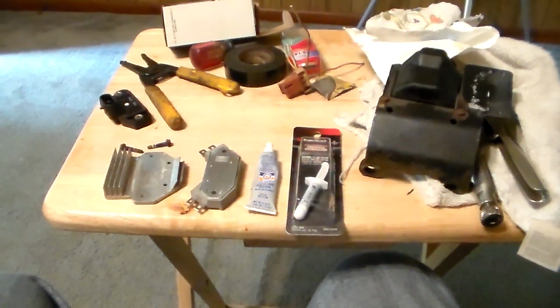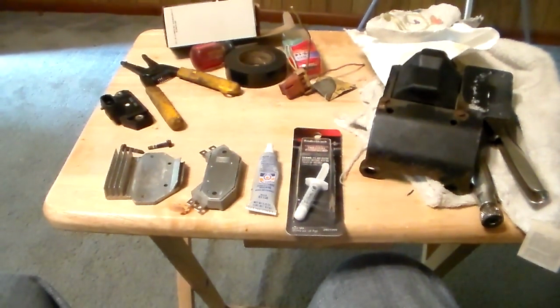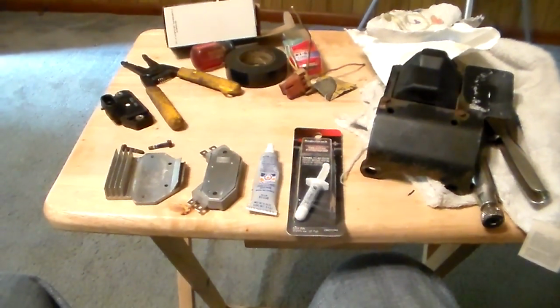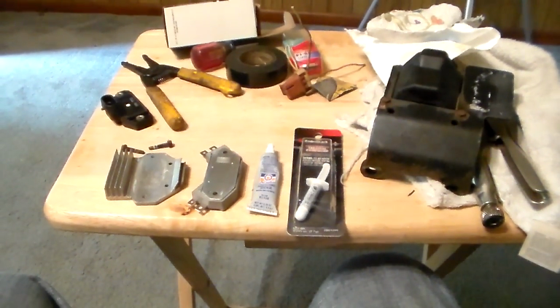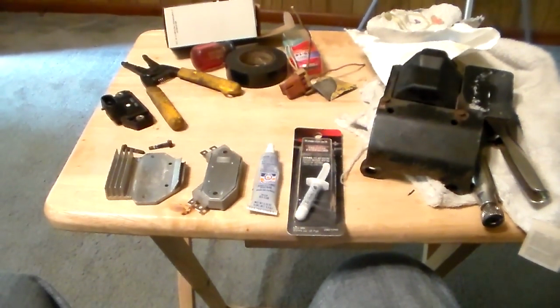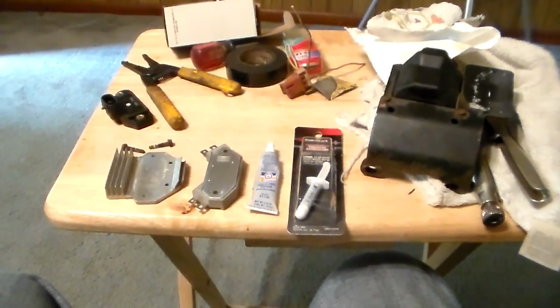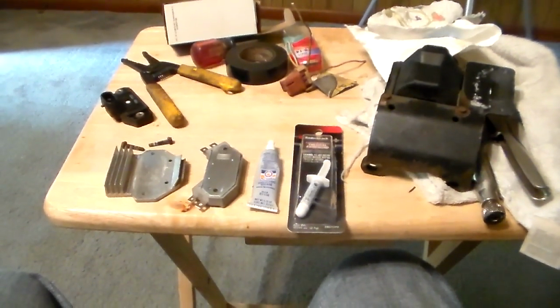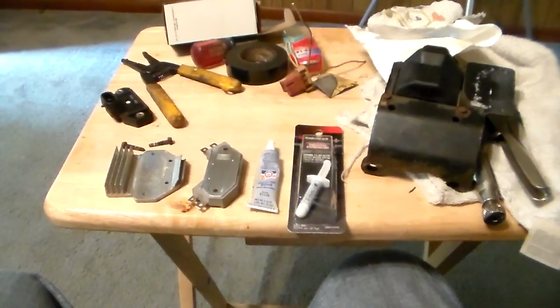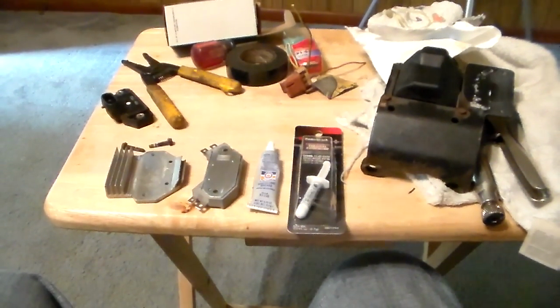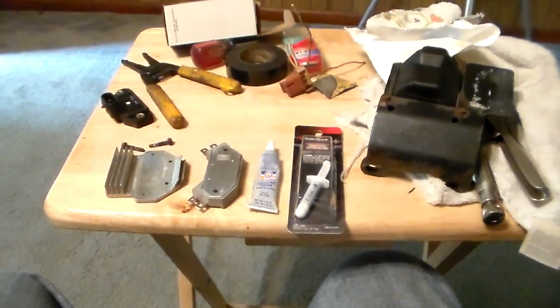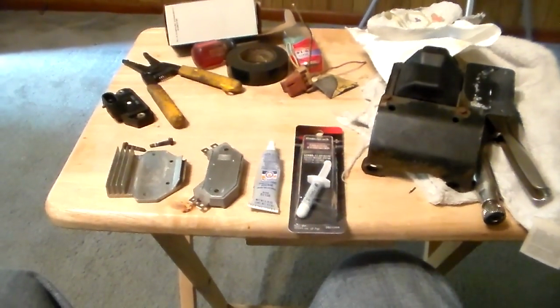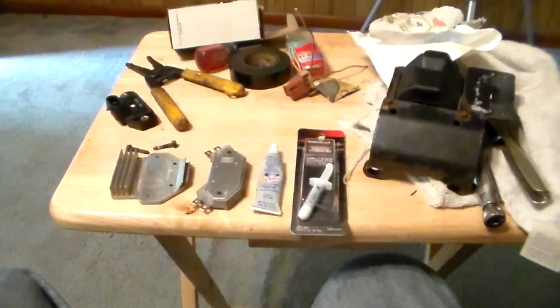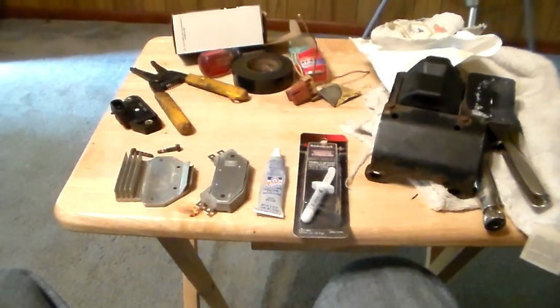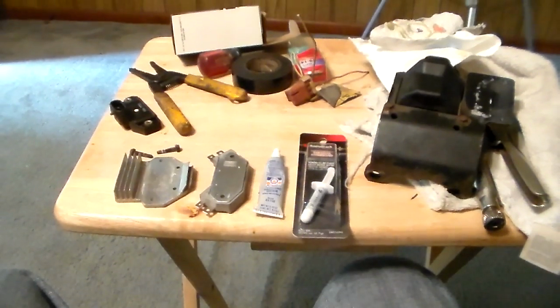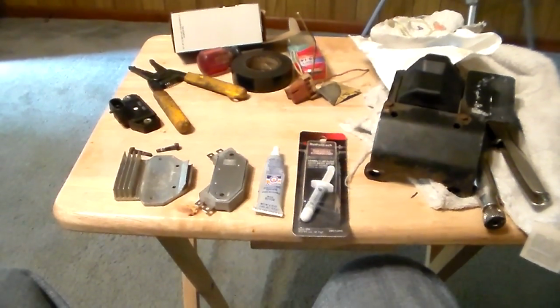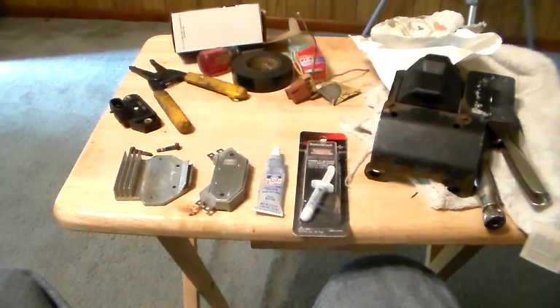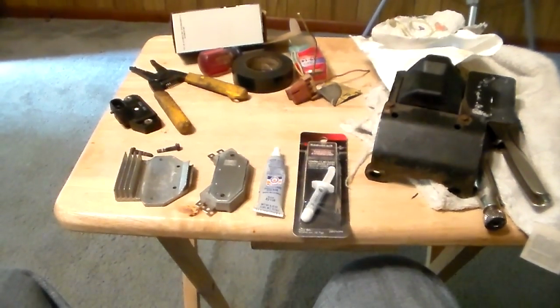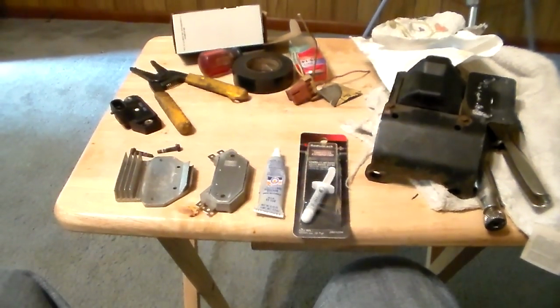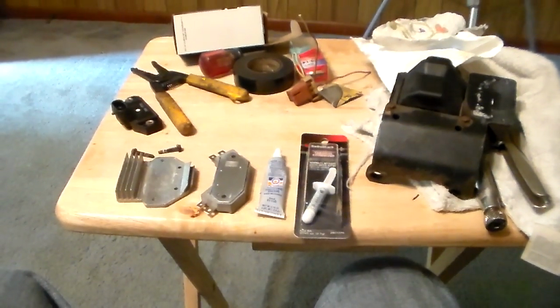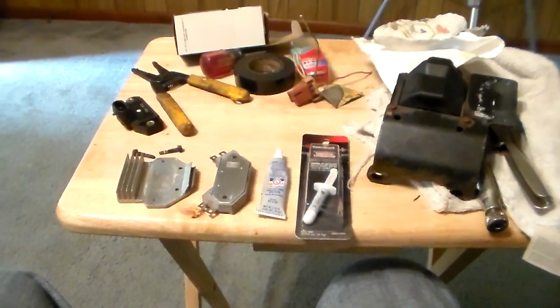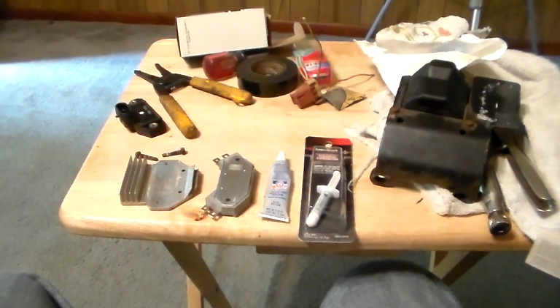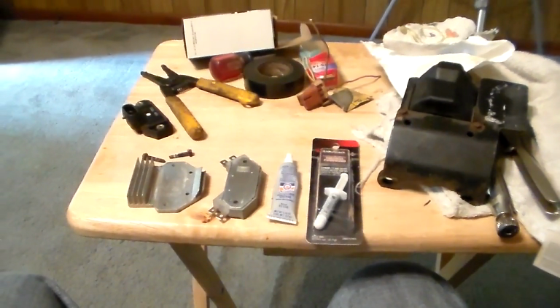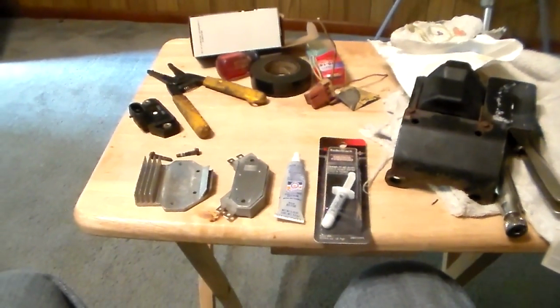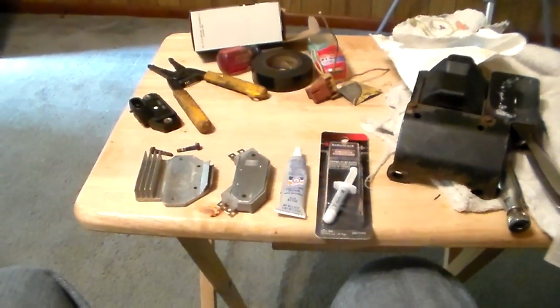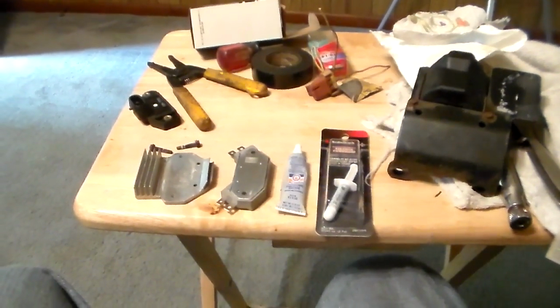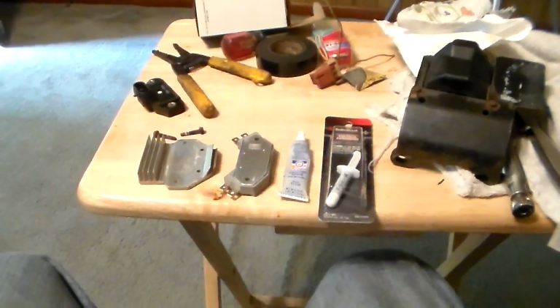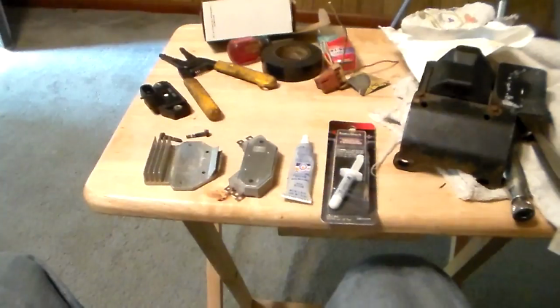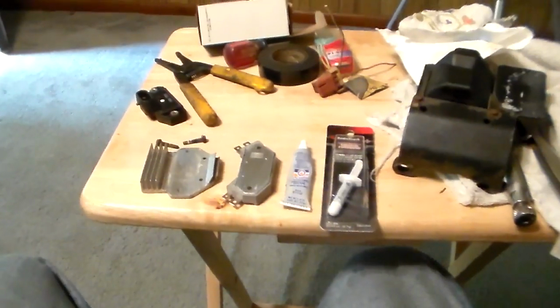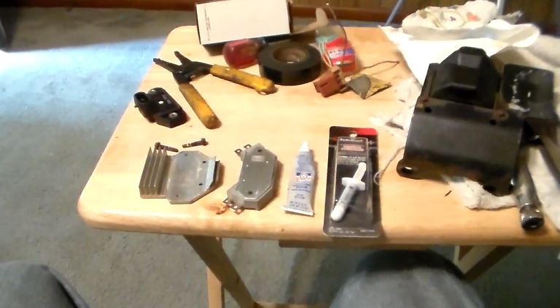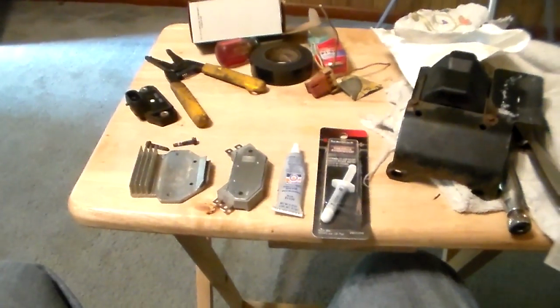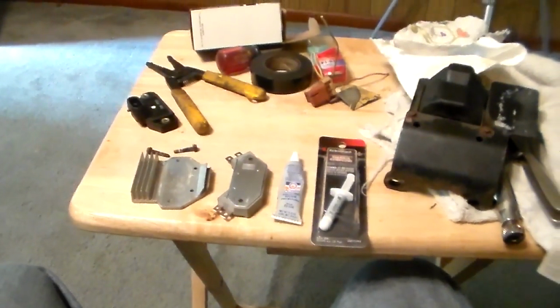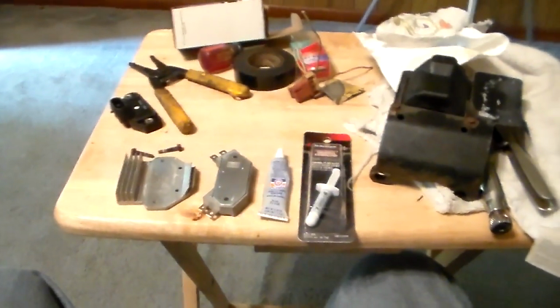Hey guys, I wanted to show you something here. I almost made a potentially critical mistake when I was putting this together, so I wanted to show you.